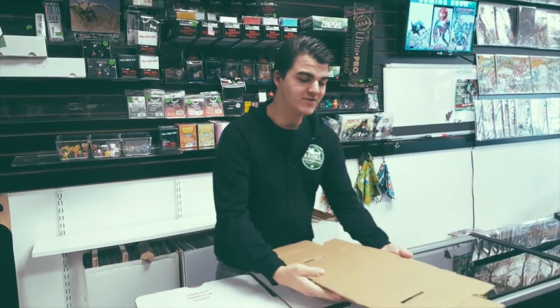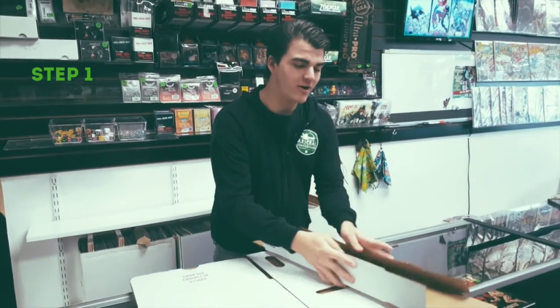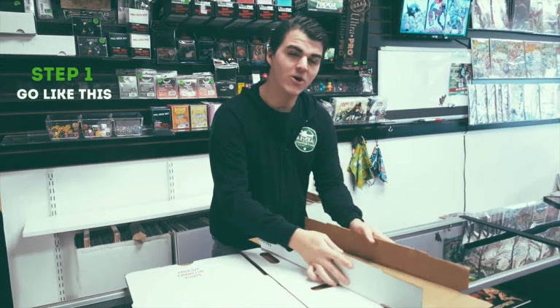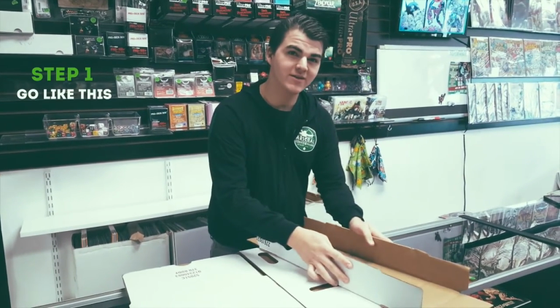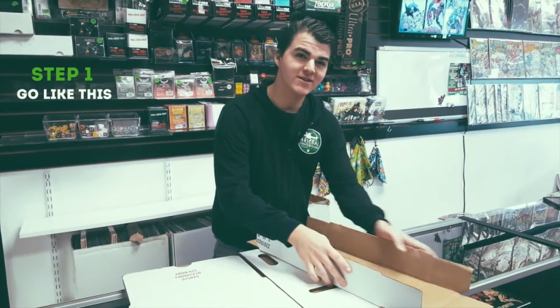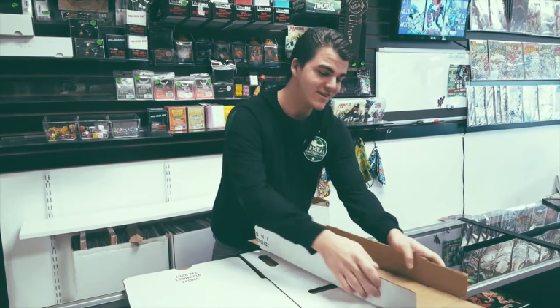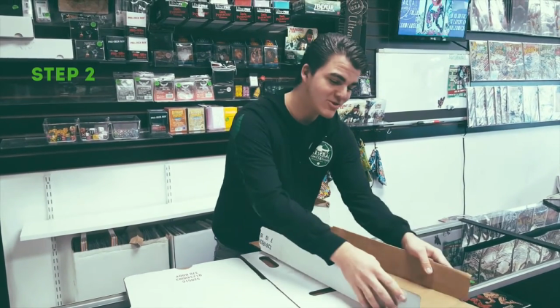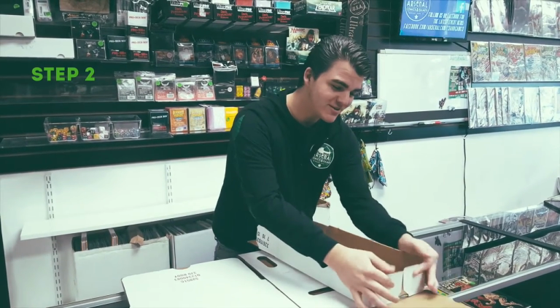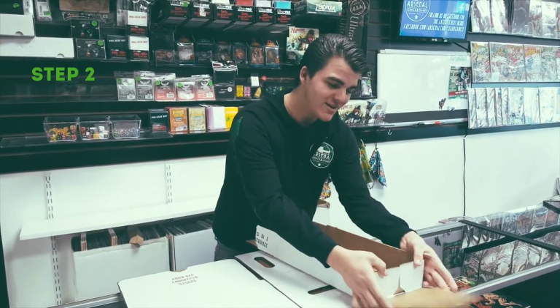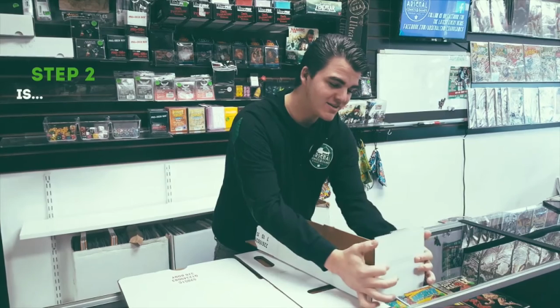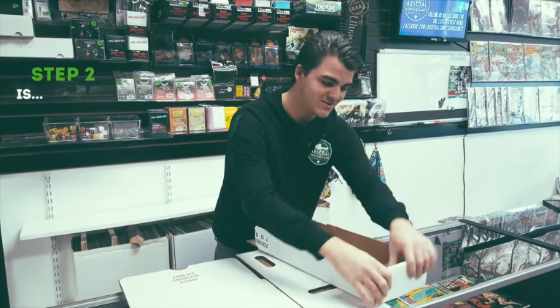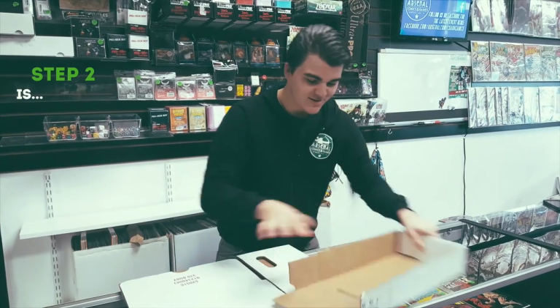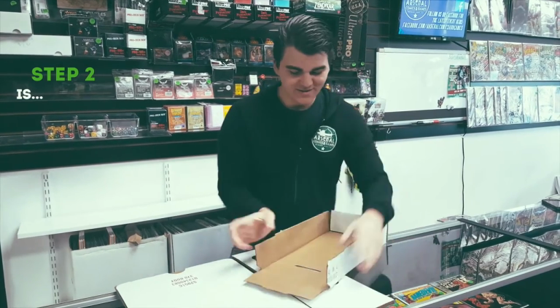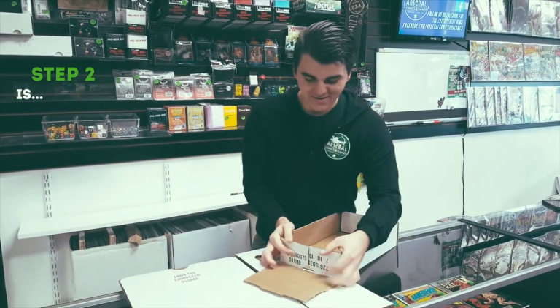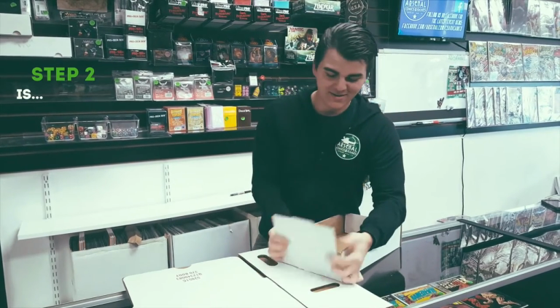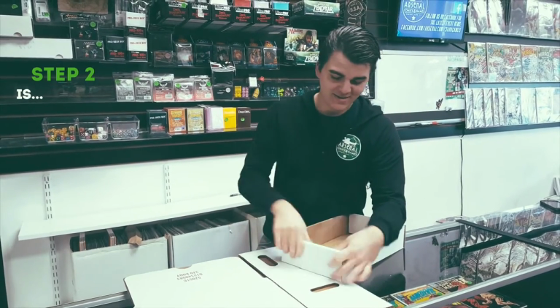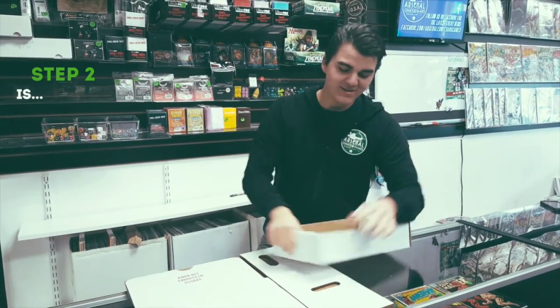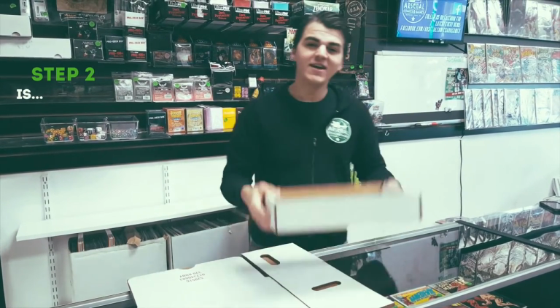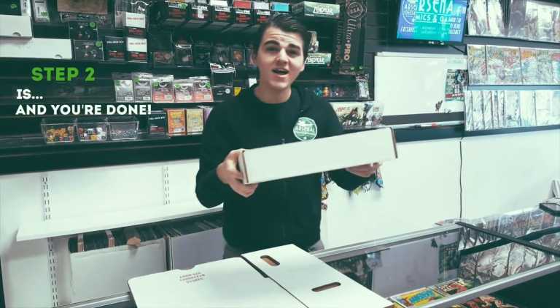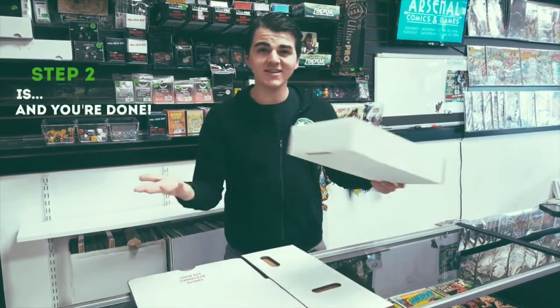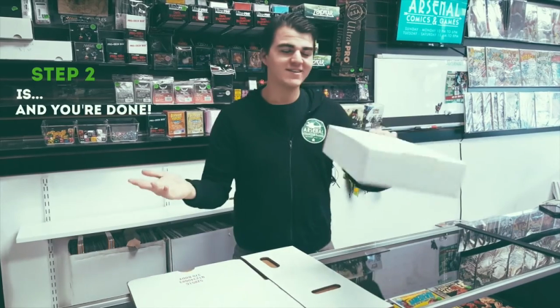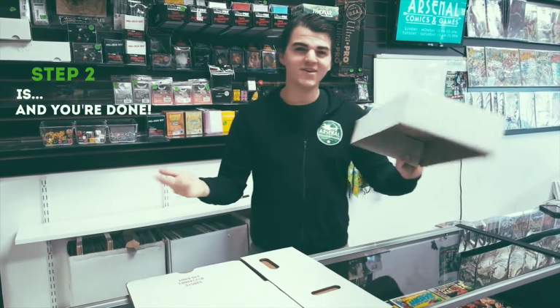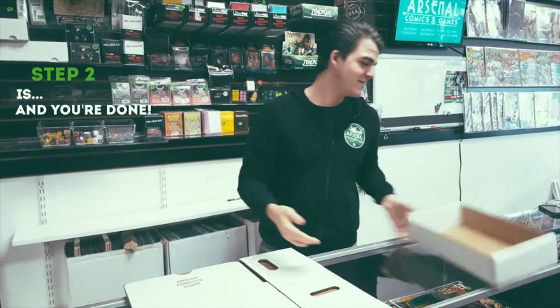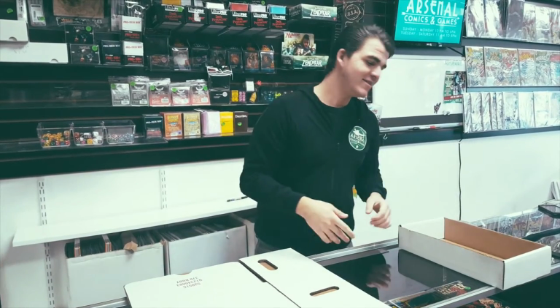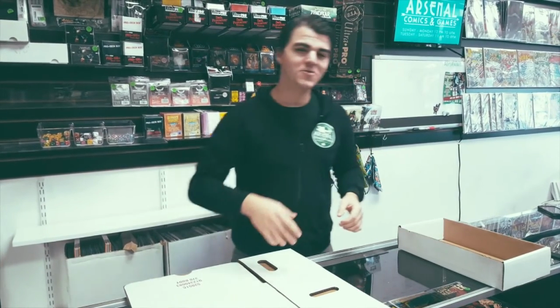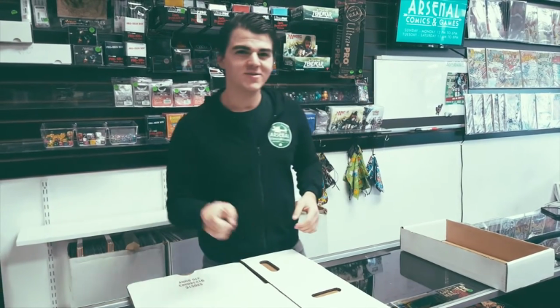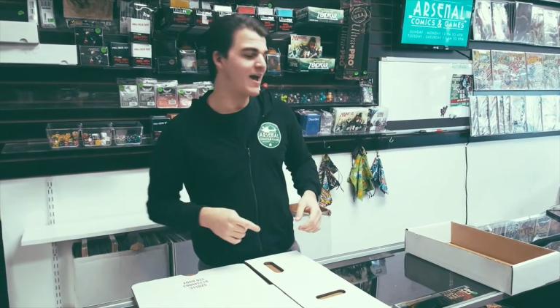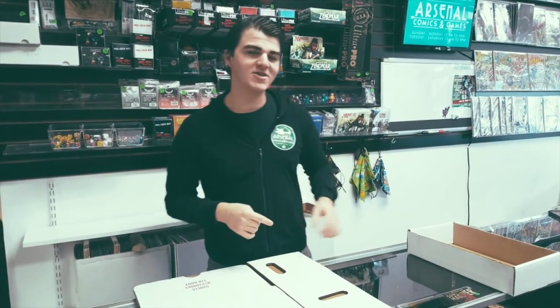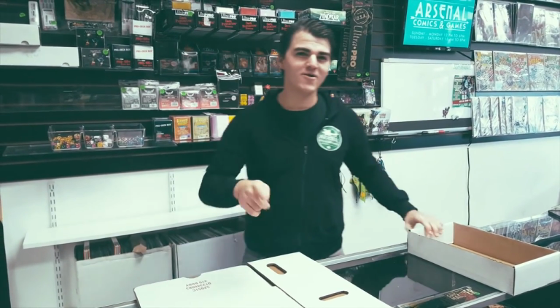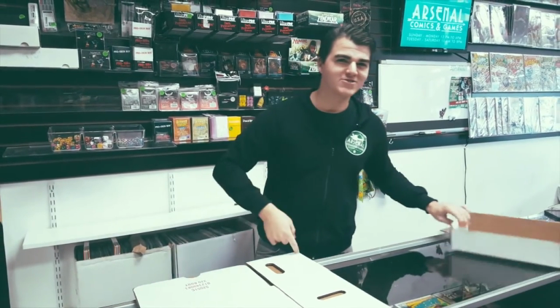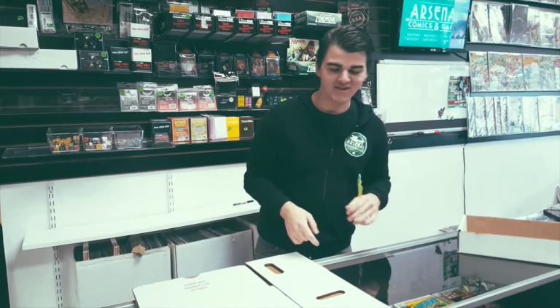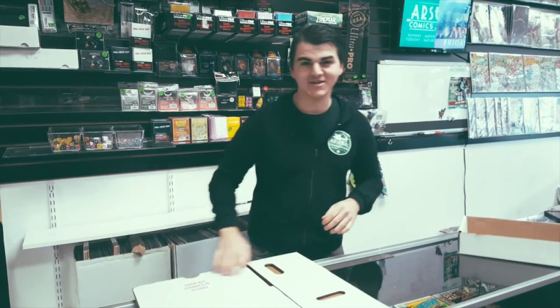You have step one, you go like this, and then step two is... and you're done with the lid. Easy, right? Don't worry, we're gonna have that in slow-mo for you right now, just in case you didn't catch it.